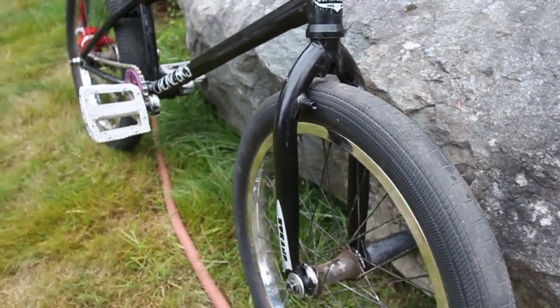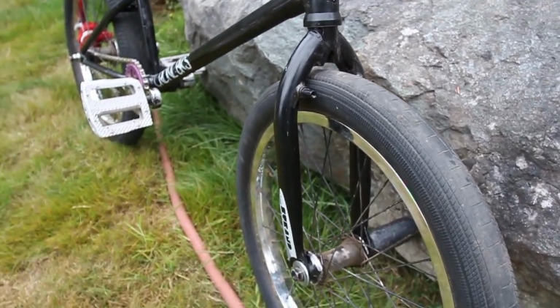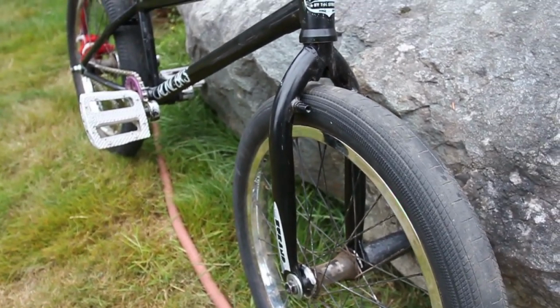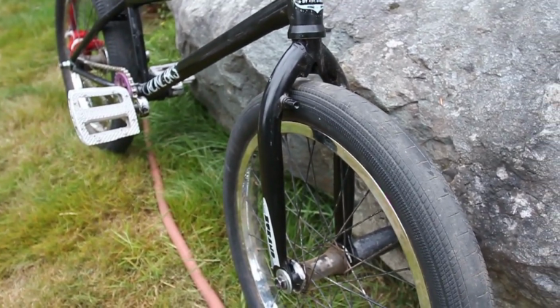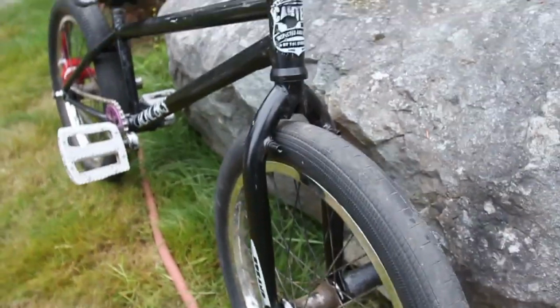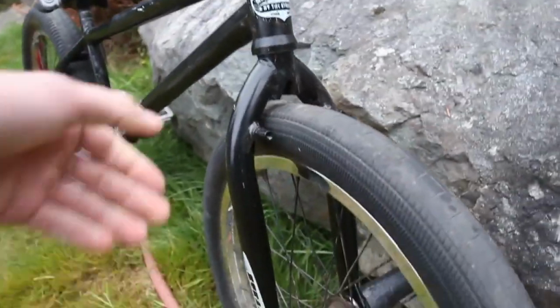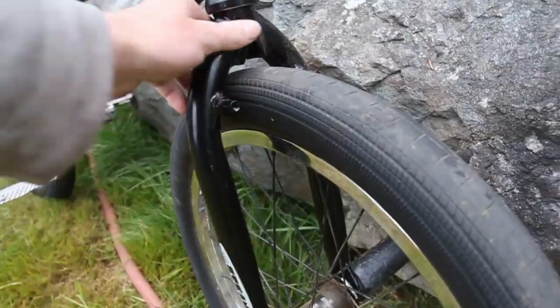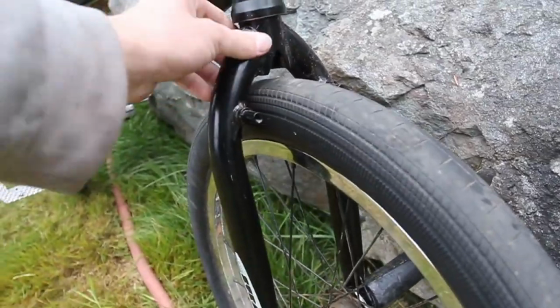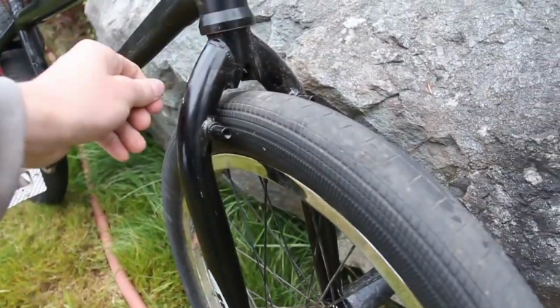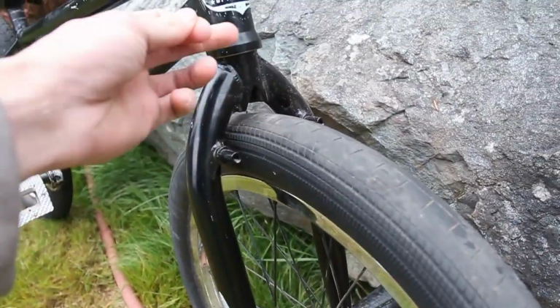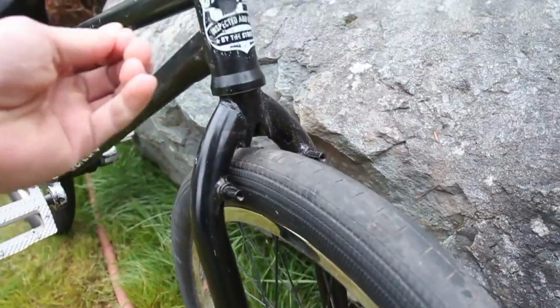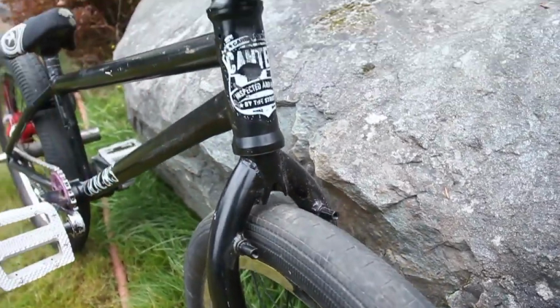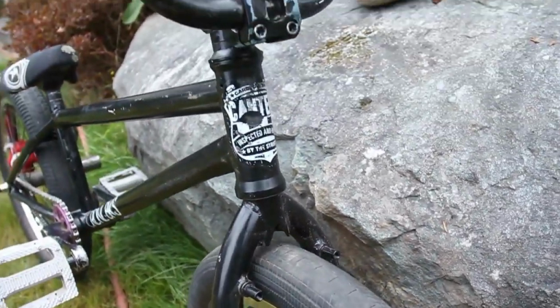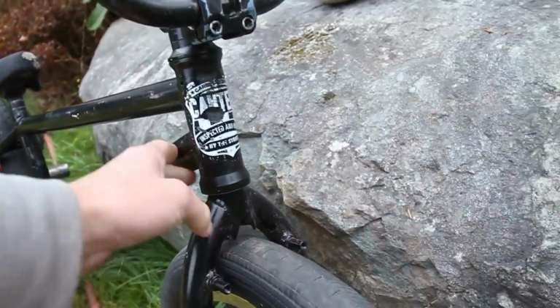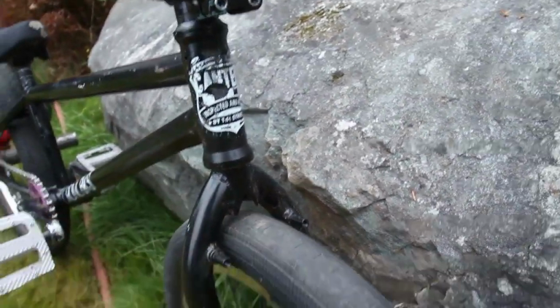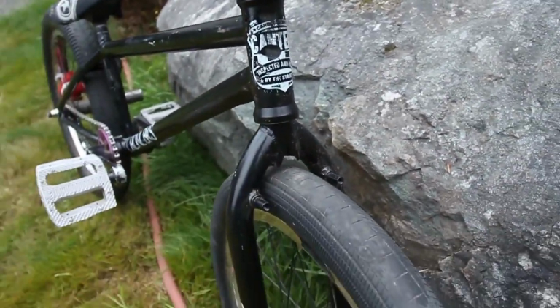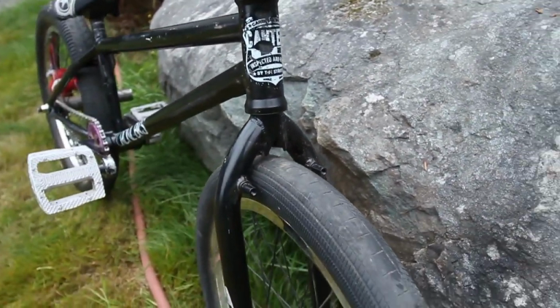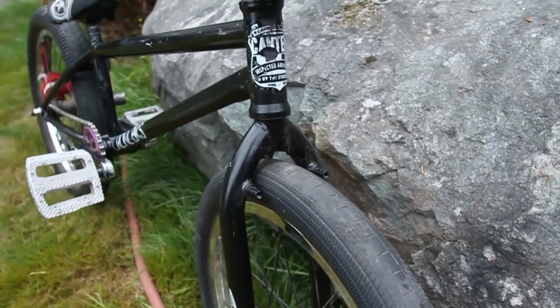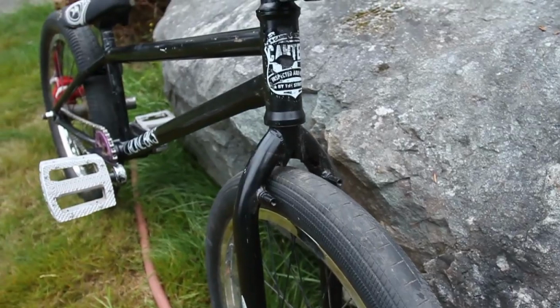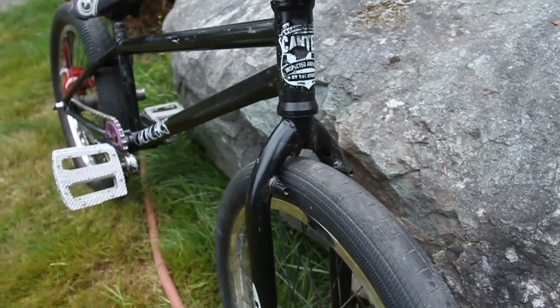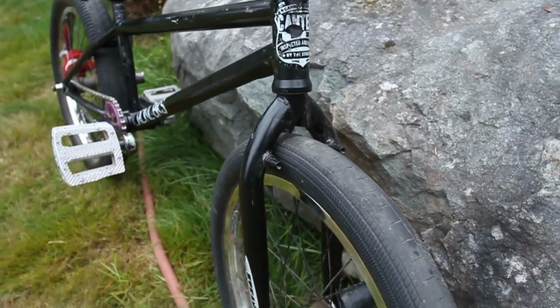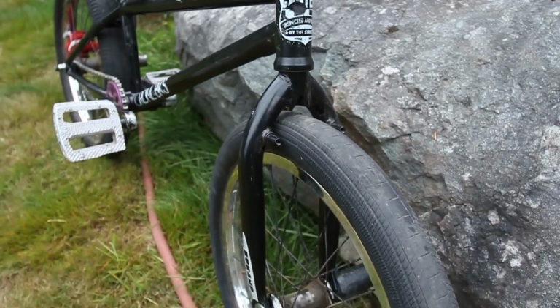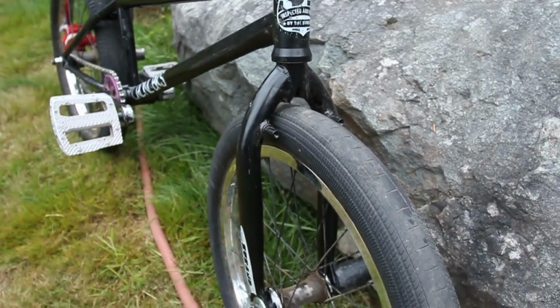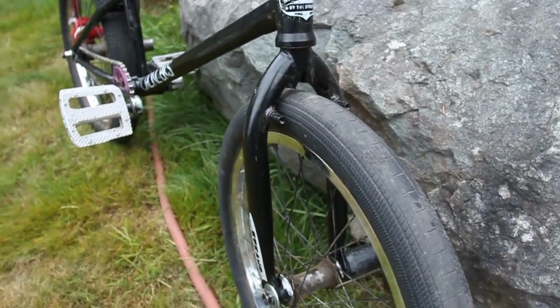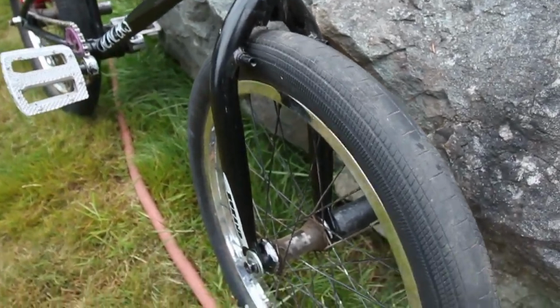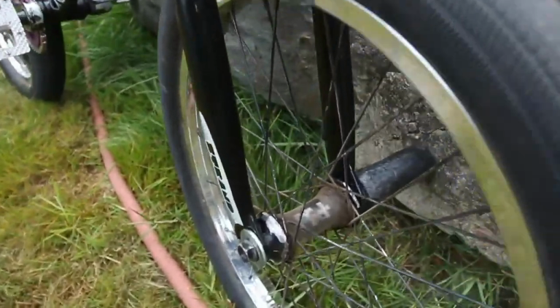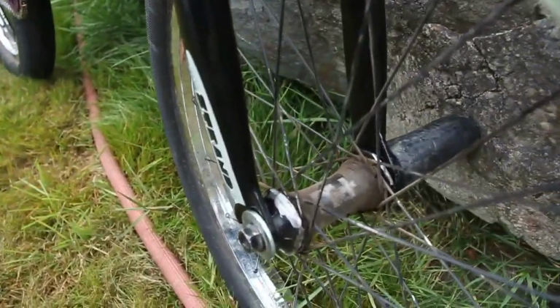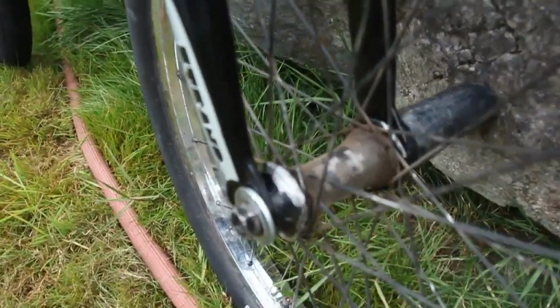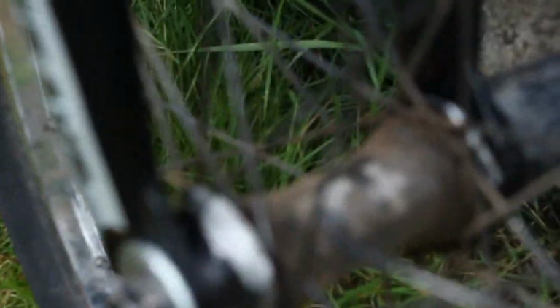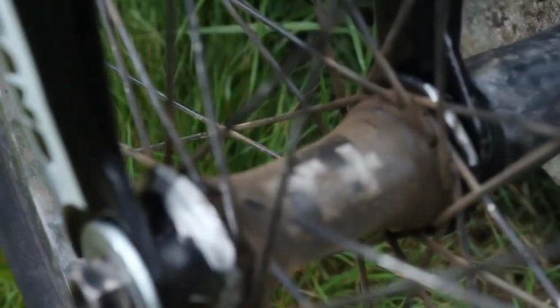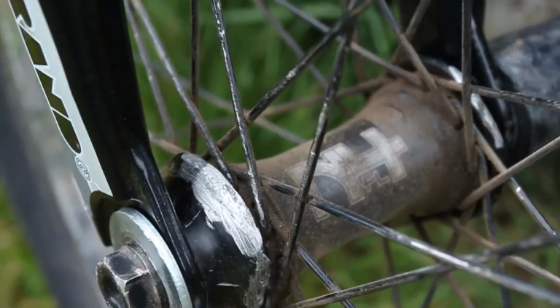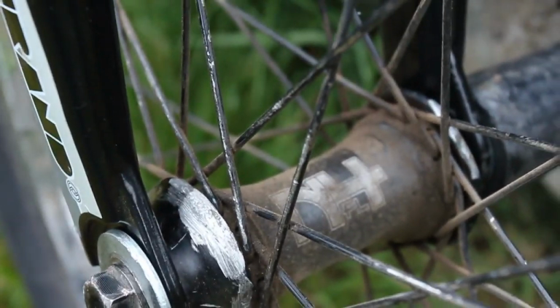Primo Strand forks — I had snapped my first pair of Primo Strands, so these are the version twos. My version one snapped on a 180 bar, maybe stem high or not even that big, and they just snapped.